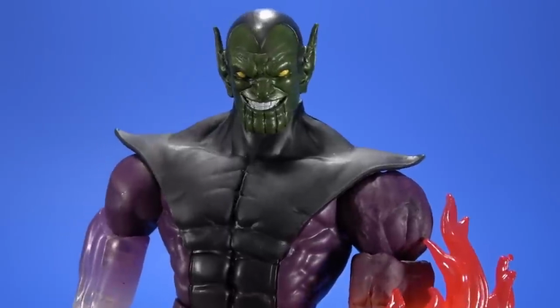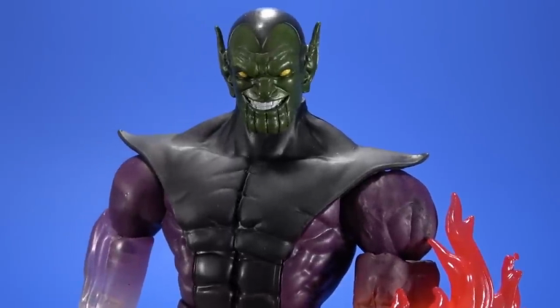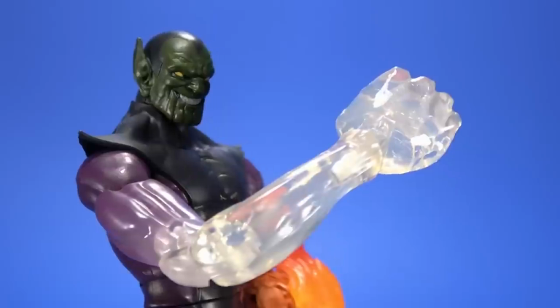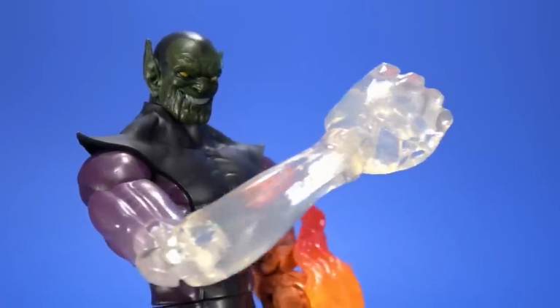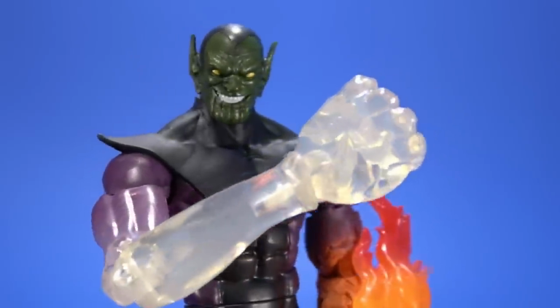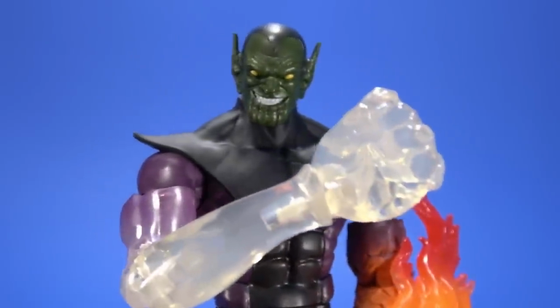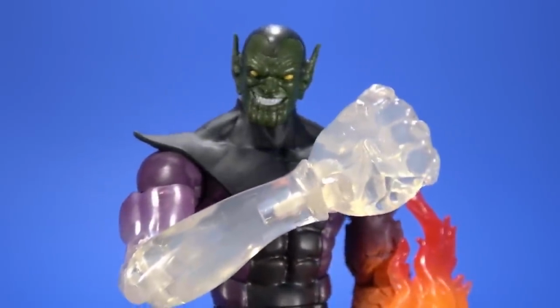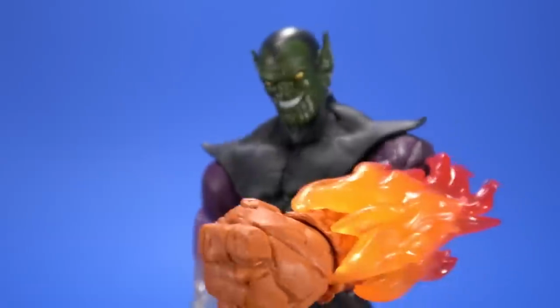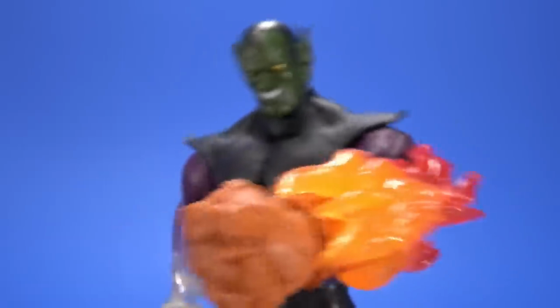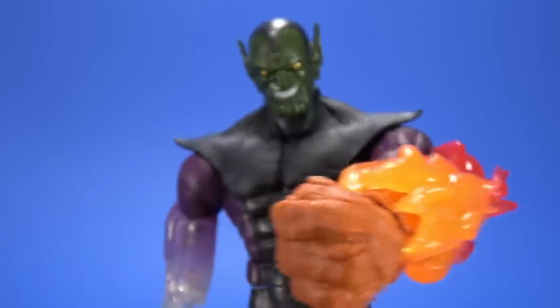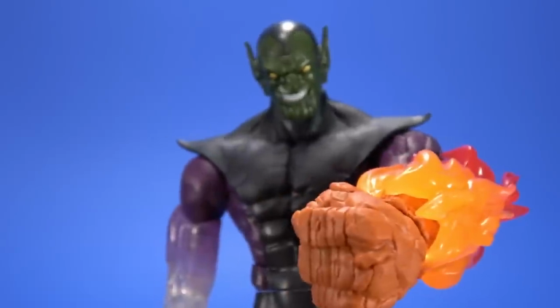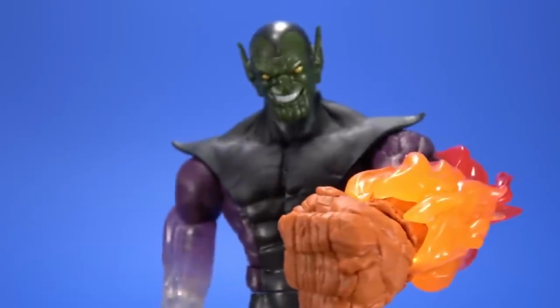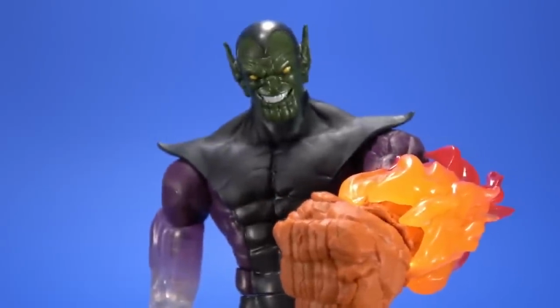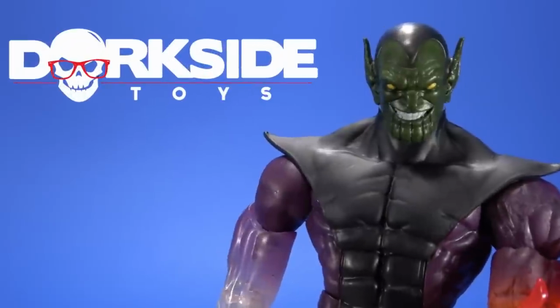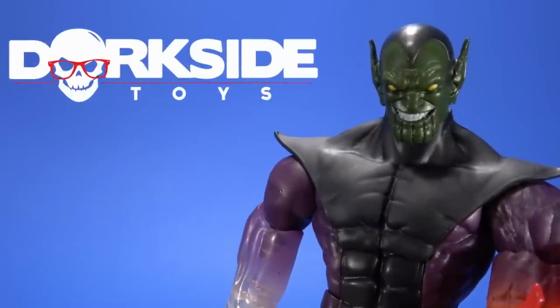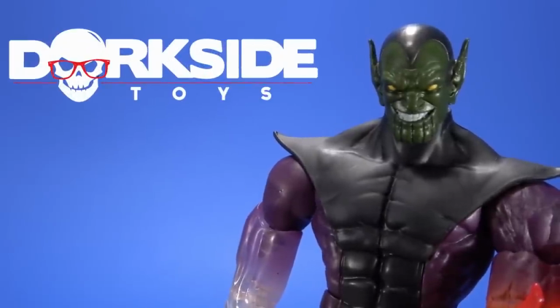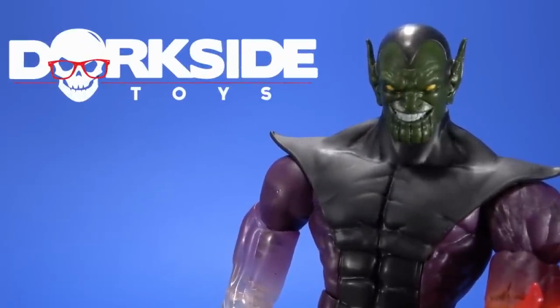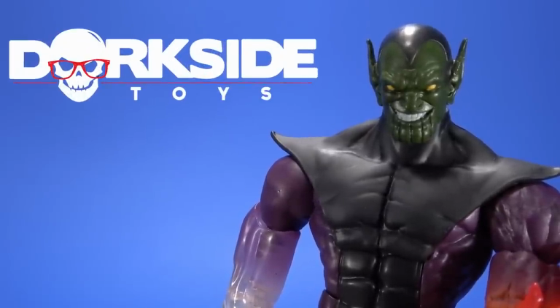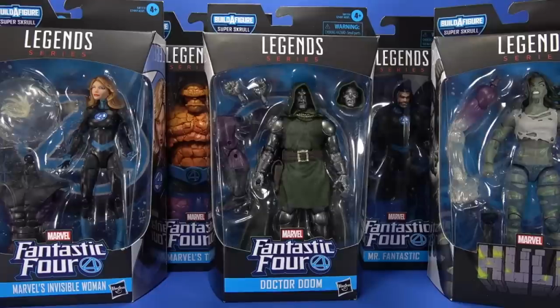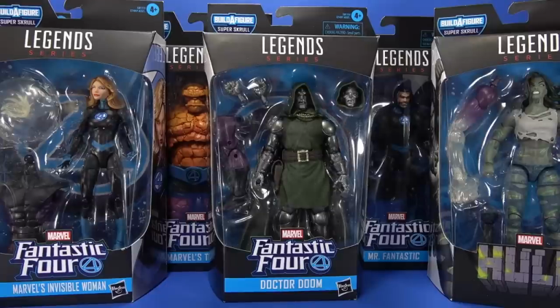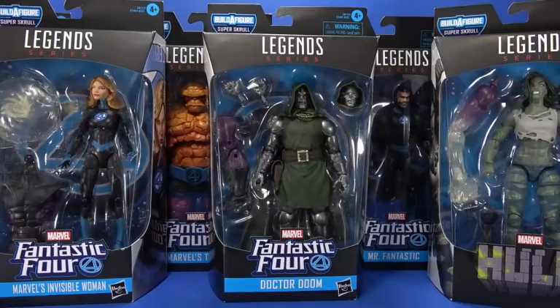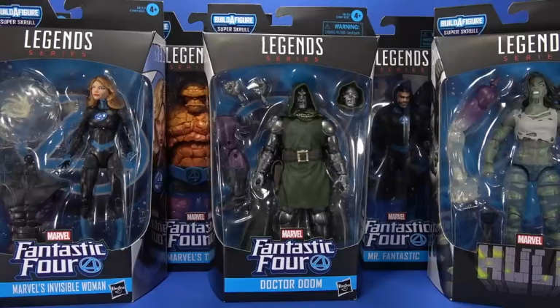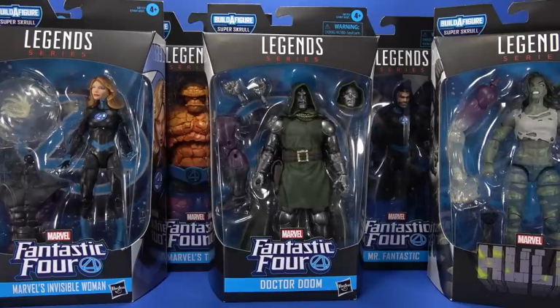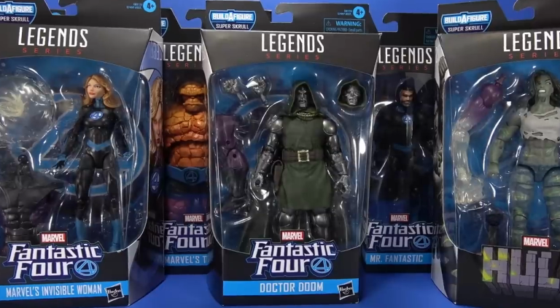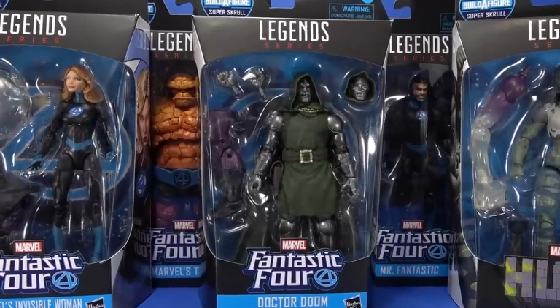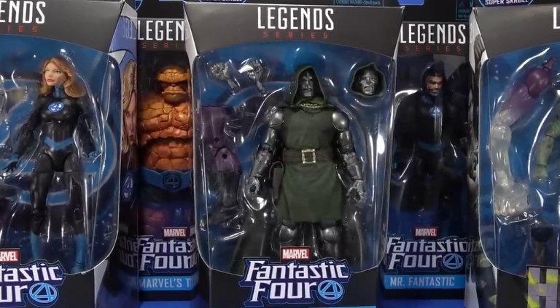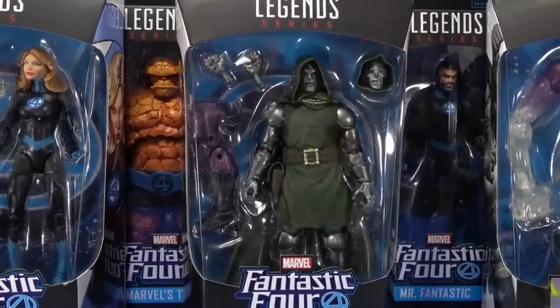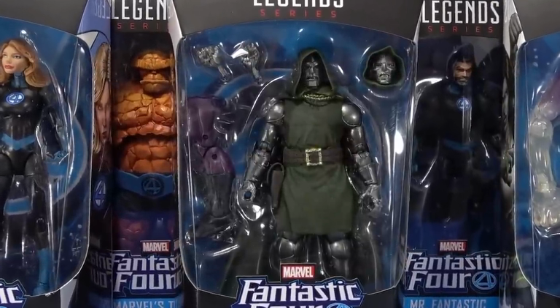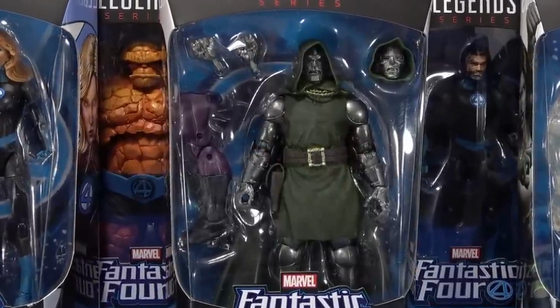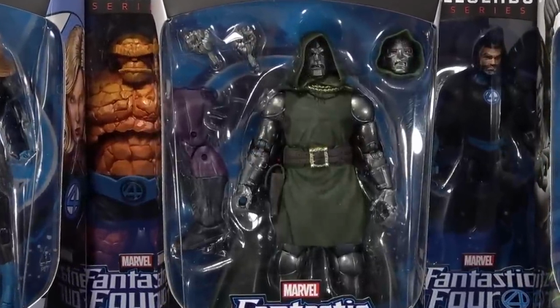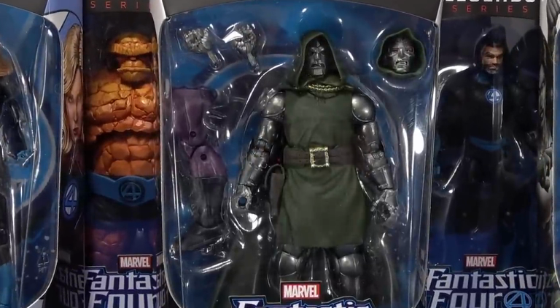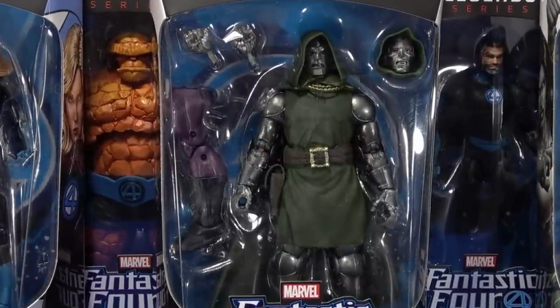I'm the Super Skrull, and I may have trouble picking one power at a time, but I have no trouble picking where I put my pre-orders in. Get all your cool action figures at Dorkside Toys. Welcome back to another Fwoosh Review. Today, let's take a look at the Hasbro Marvel Legends Fantastic Four Super Skrull series.